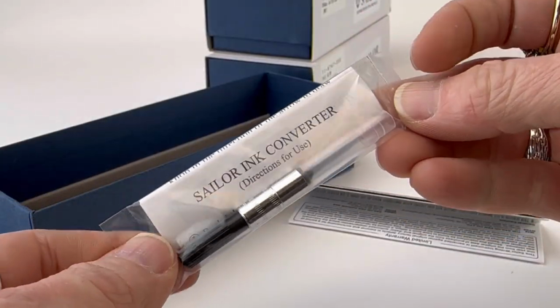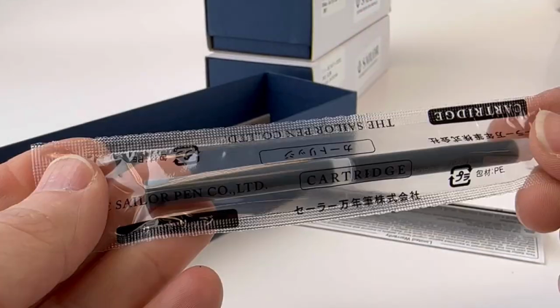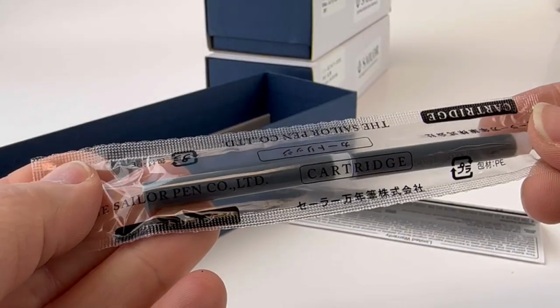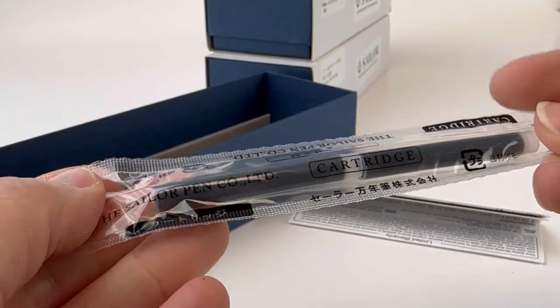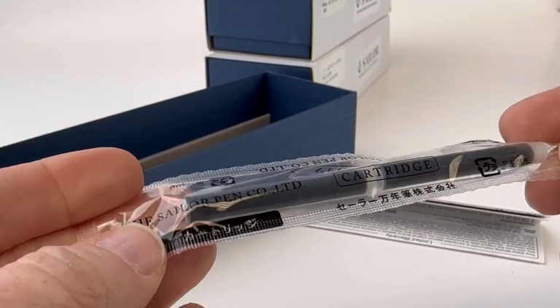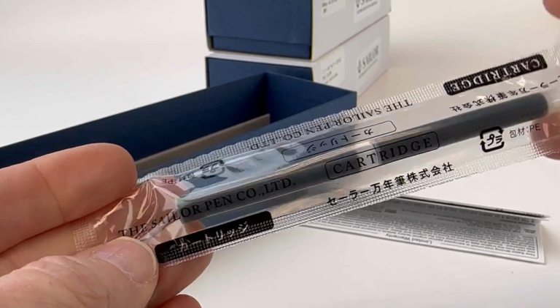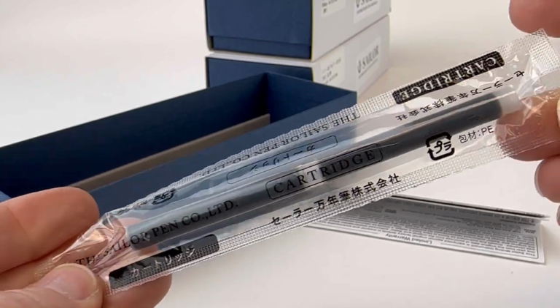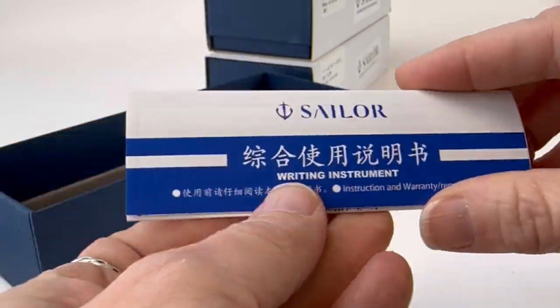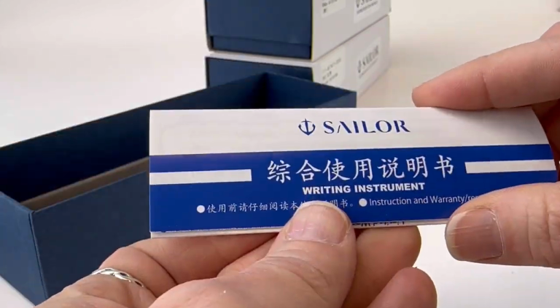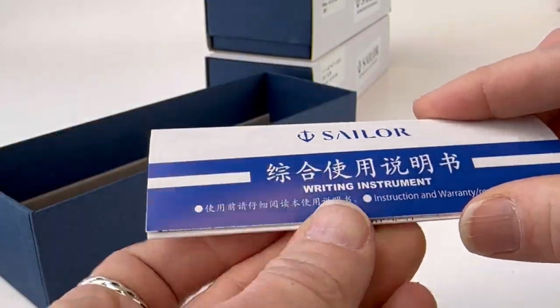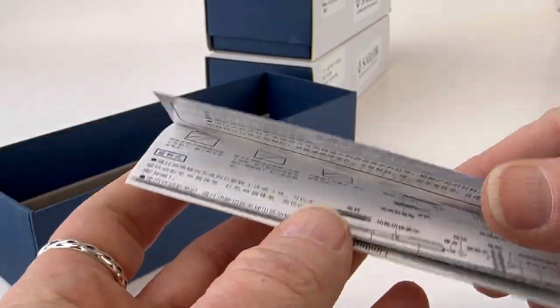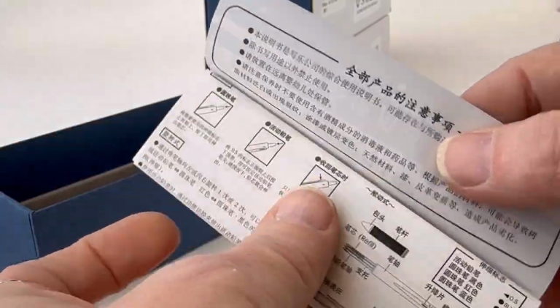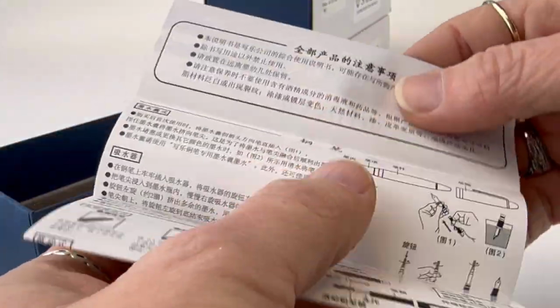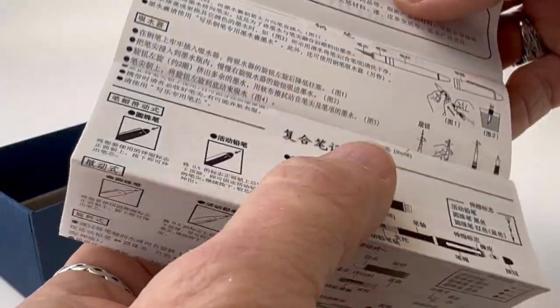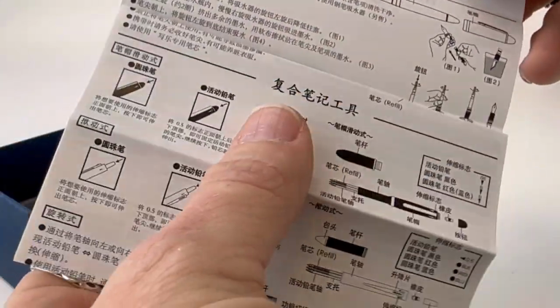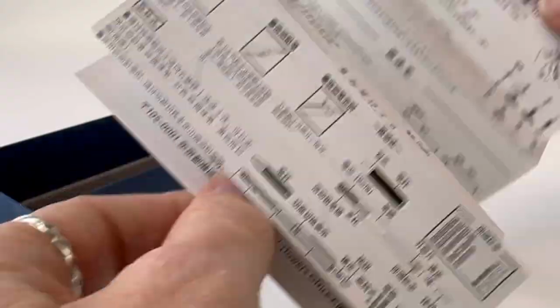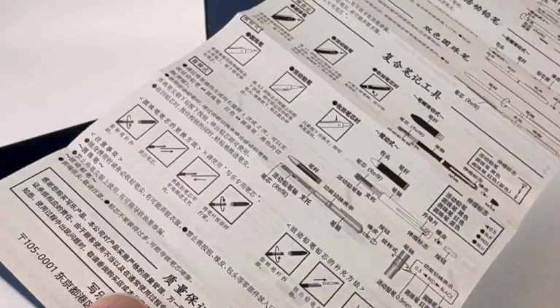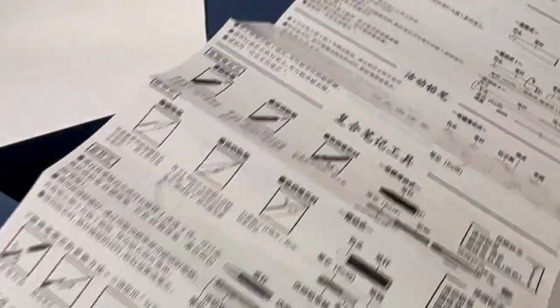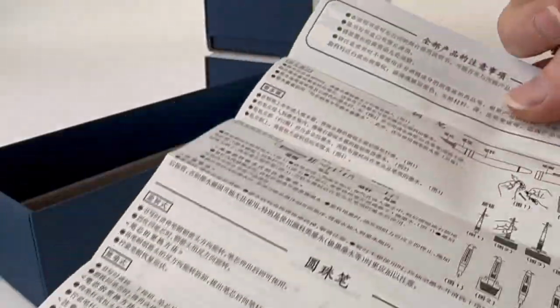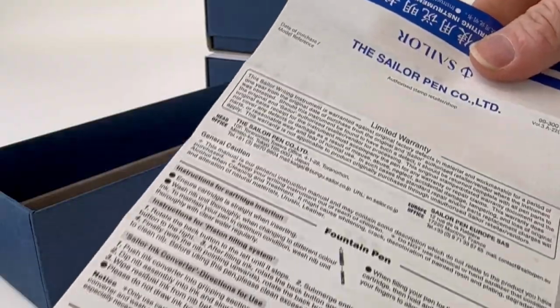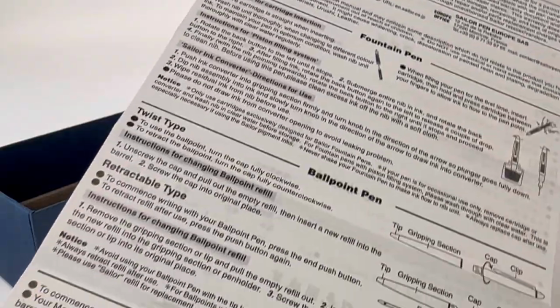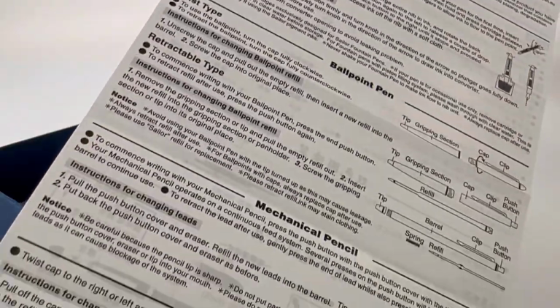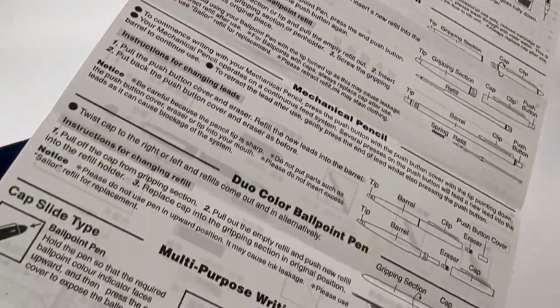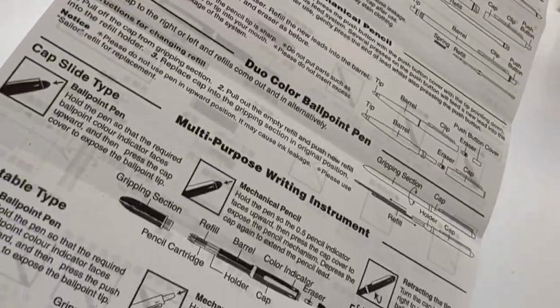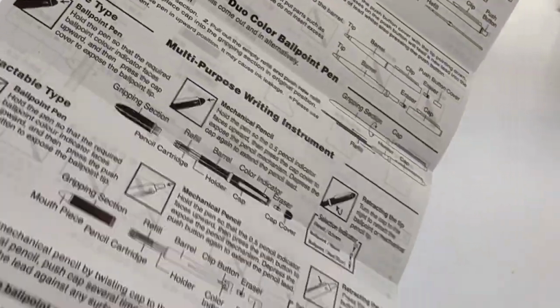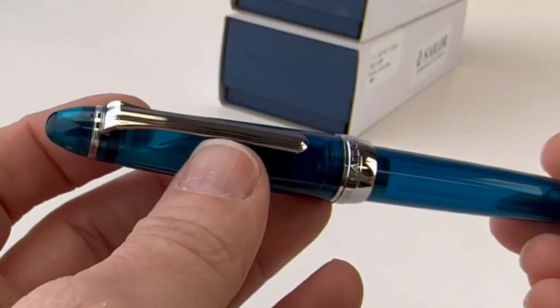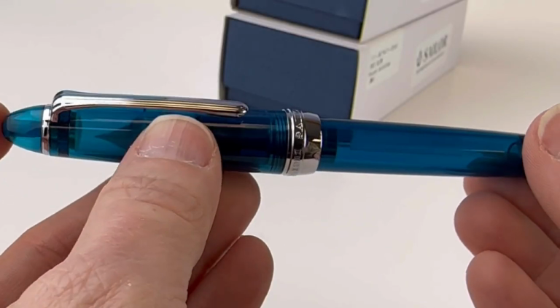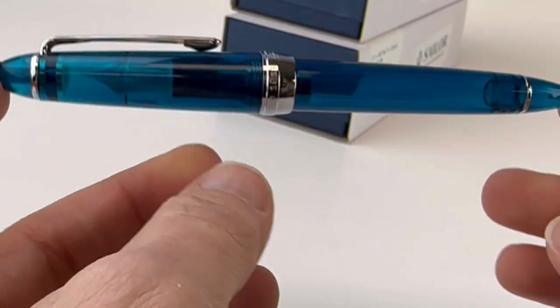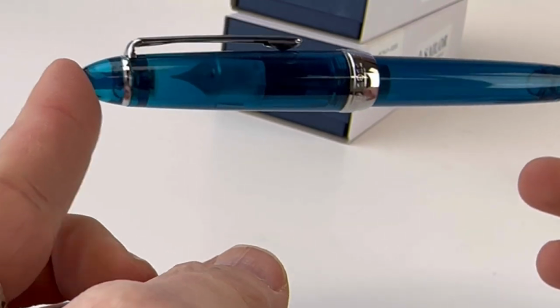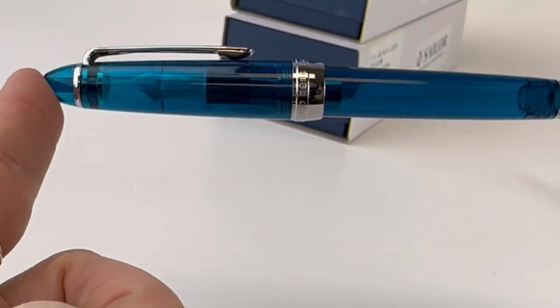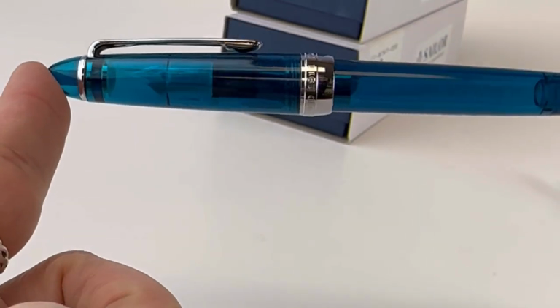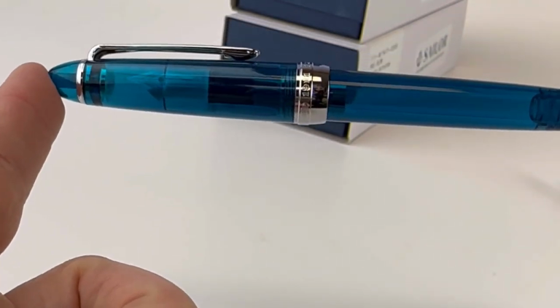Sailor pens are always proprietary, so pay attention. You'll get the converter and a couple cartridges in your box, along with your user manual. It's going to have basic information about how to handle your pen, how to use it, and what to do if you have a problem.